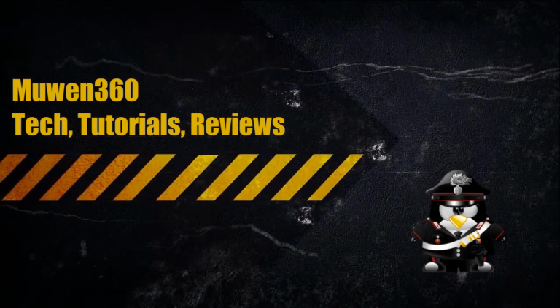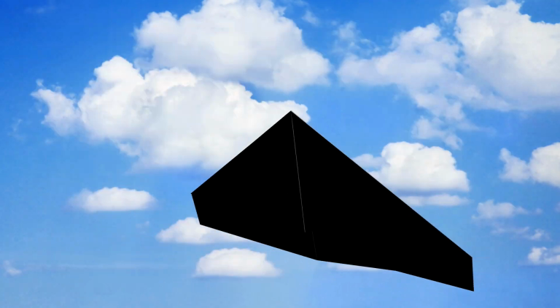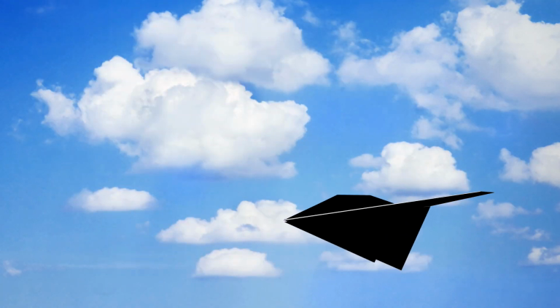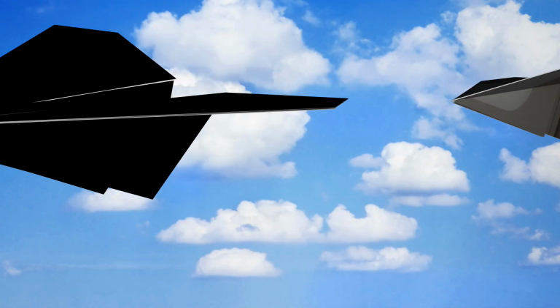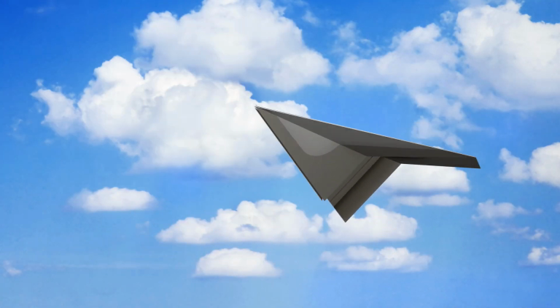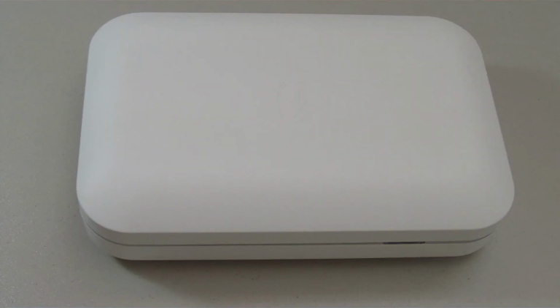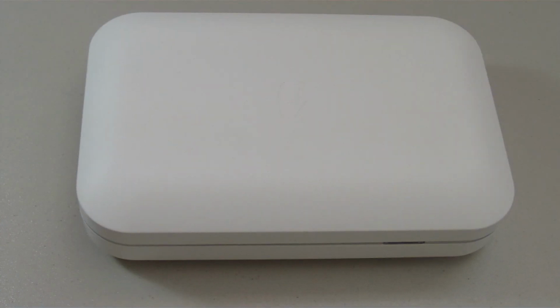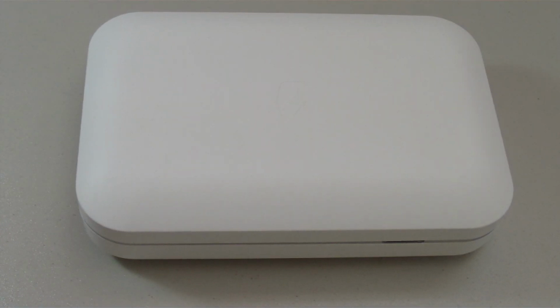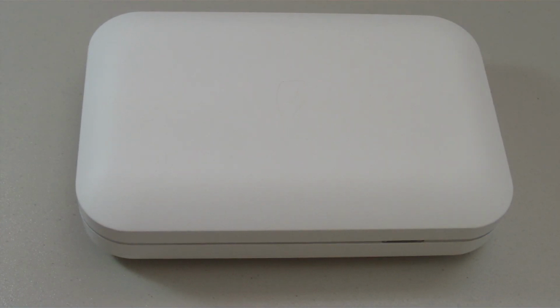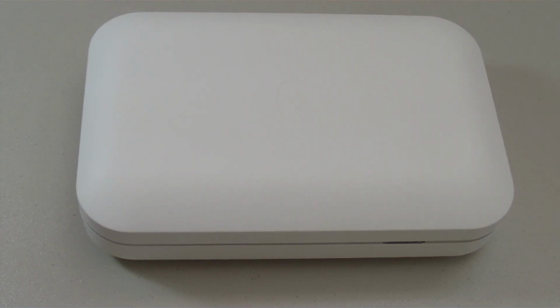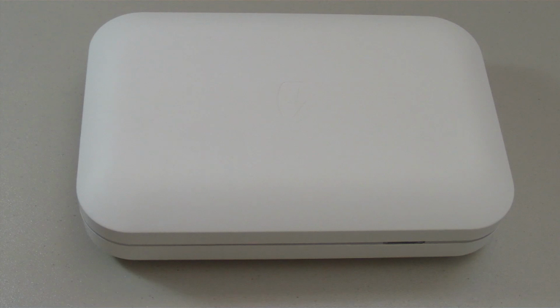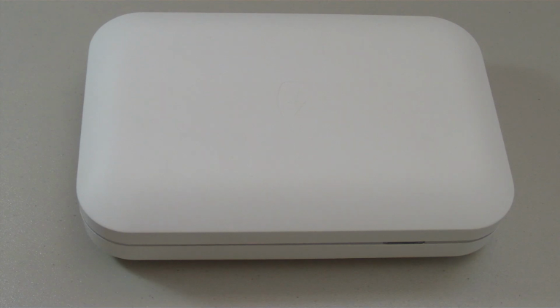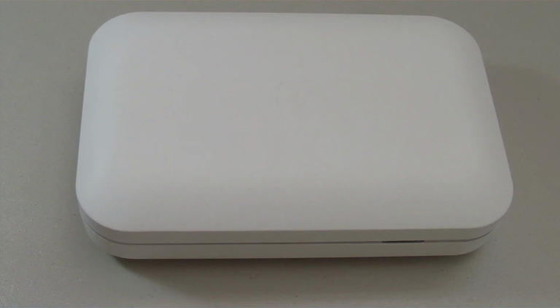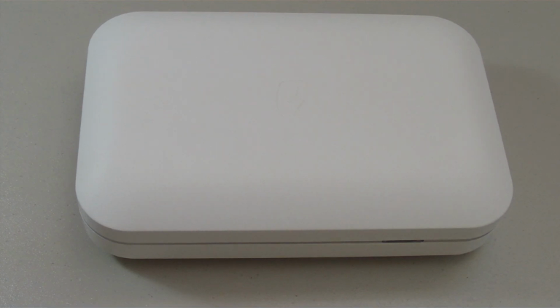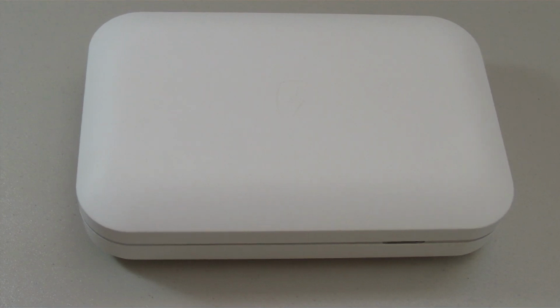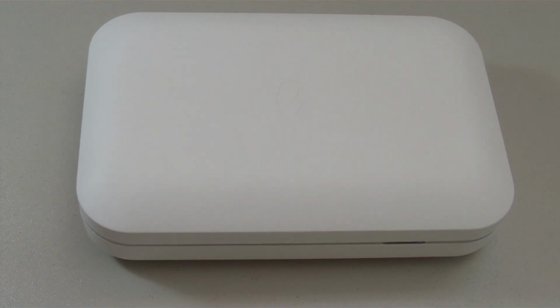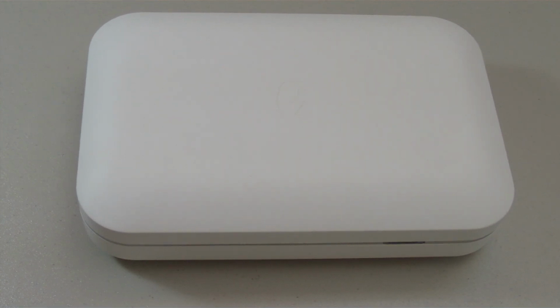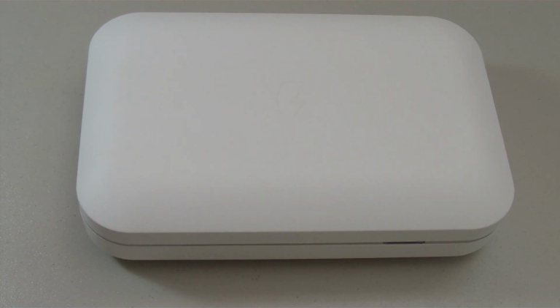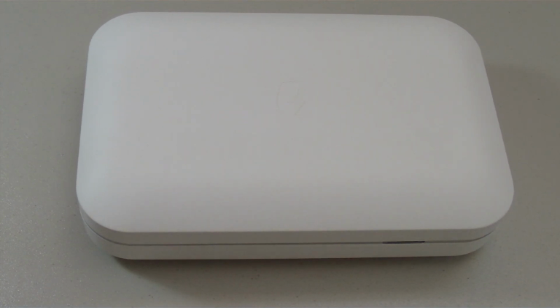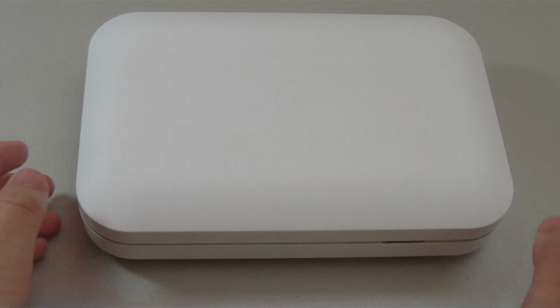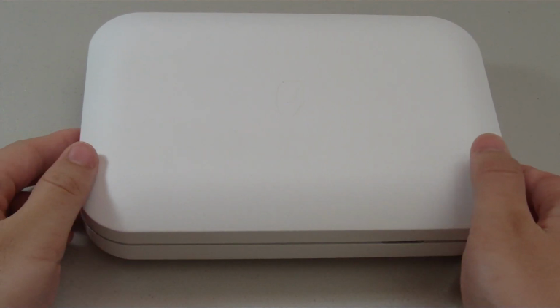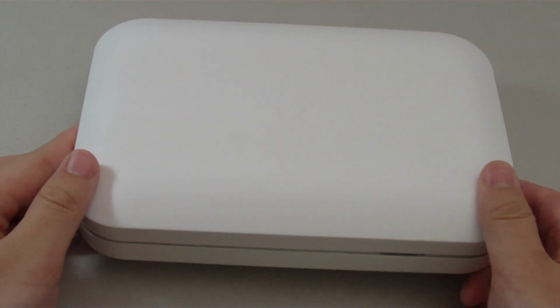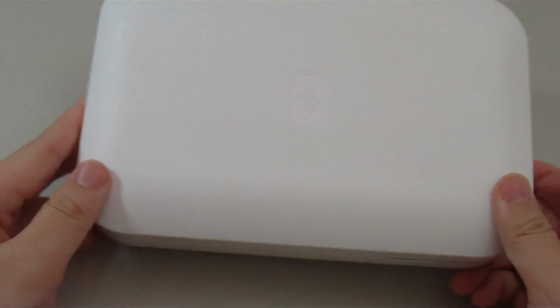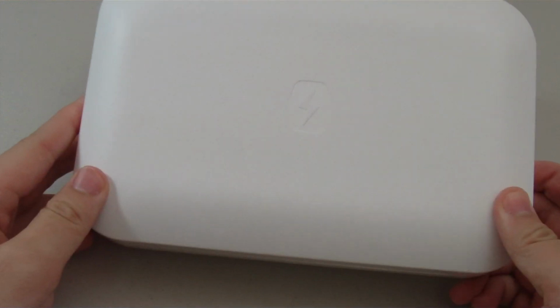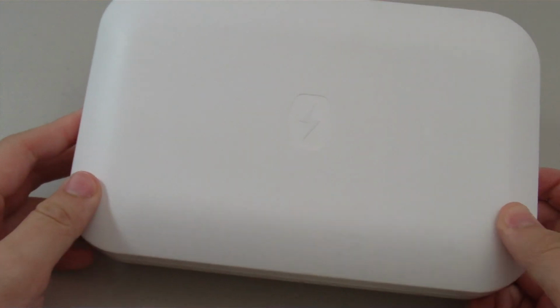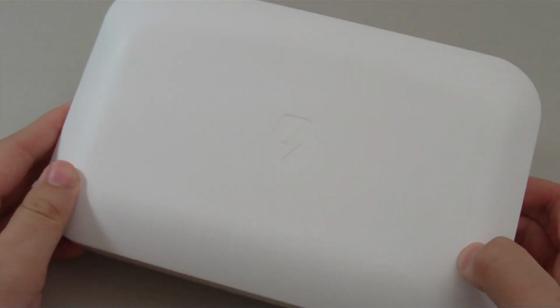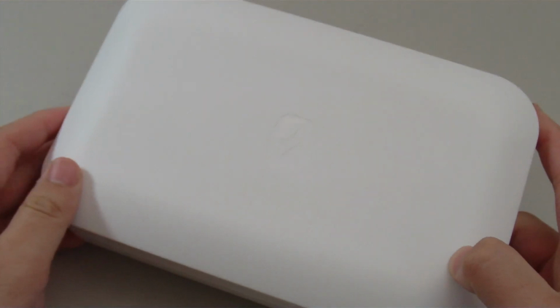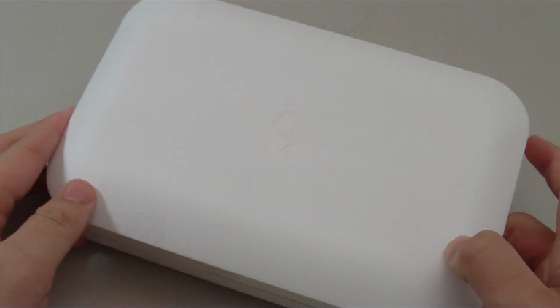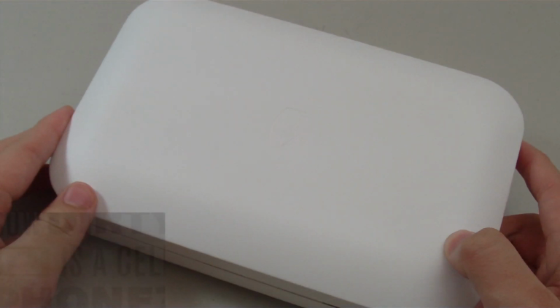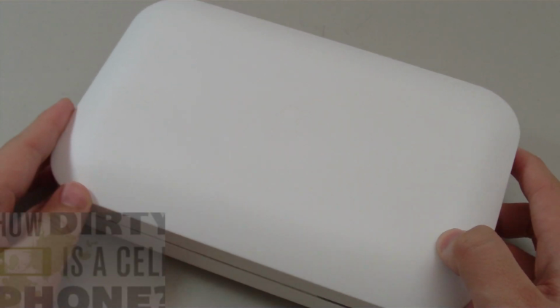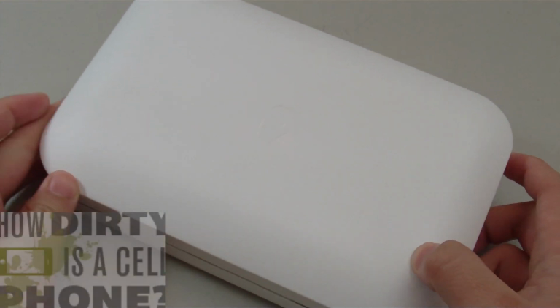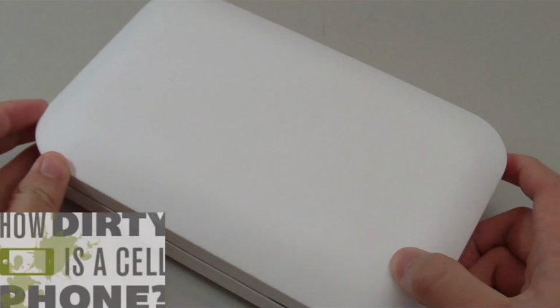Hey, what is going on guys, Win360's here with a super cool product that I want to share with you guys today. It's a phone charger that can clean your phone. PhoneSoap is a company that specializes in device sanitizing and cleaning.